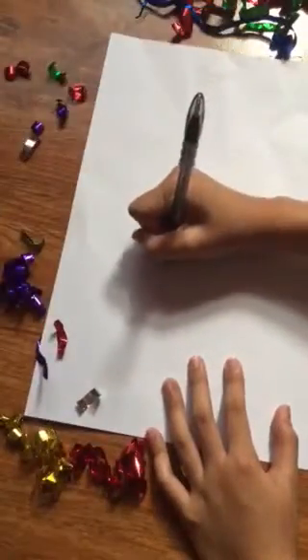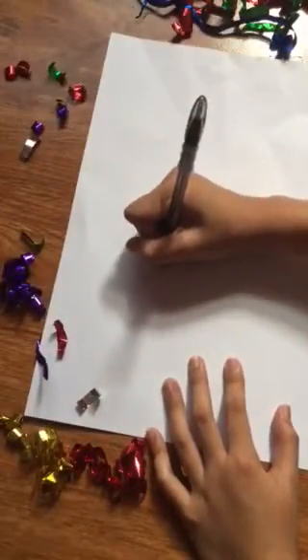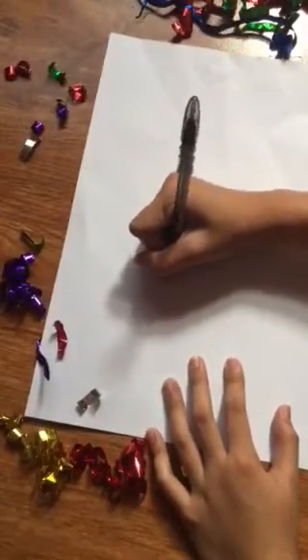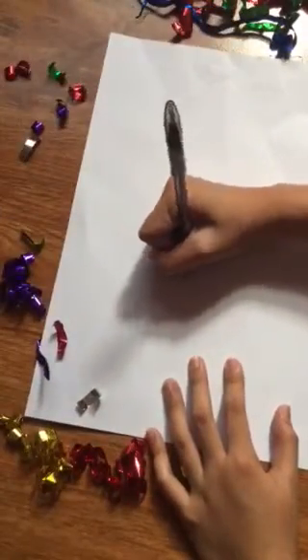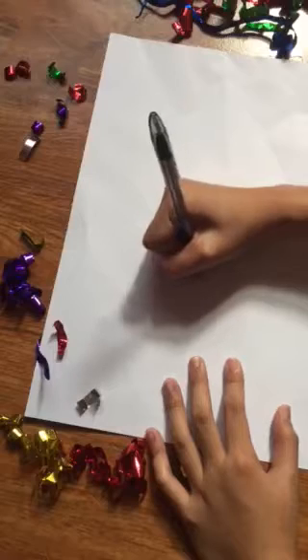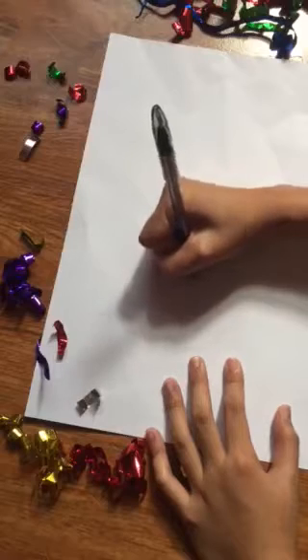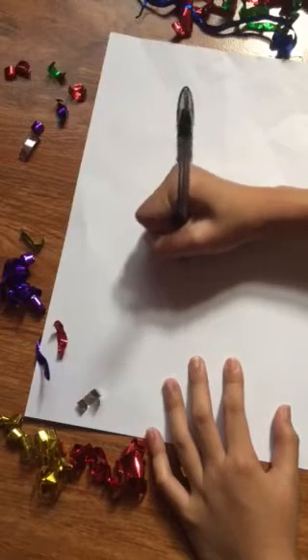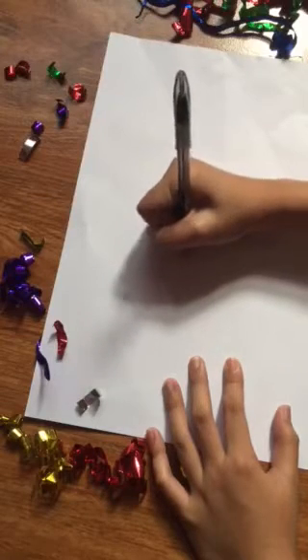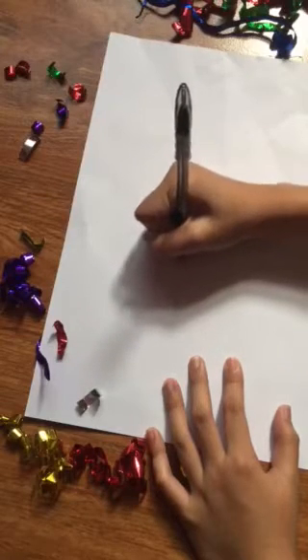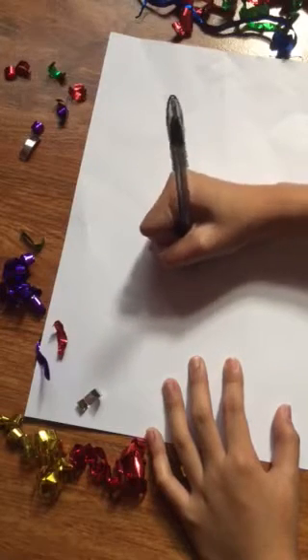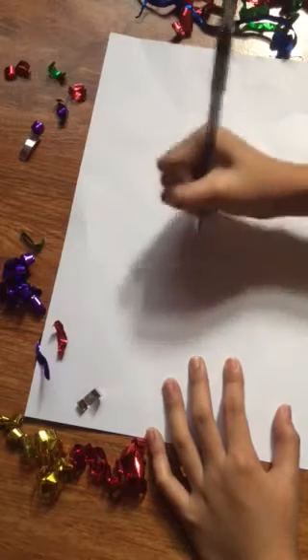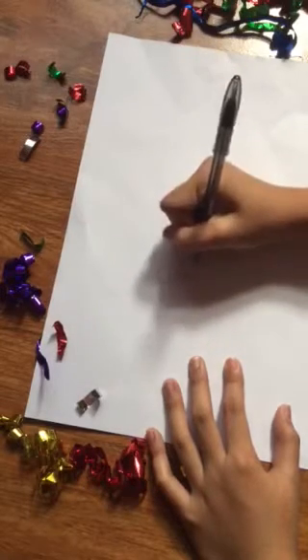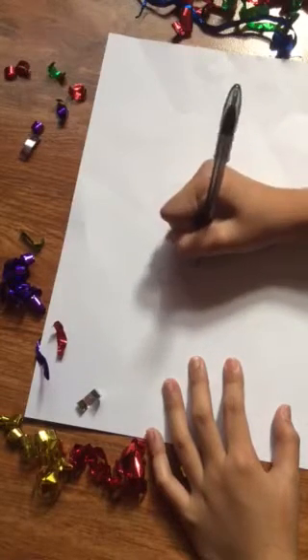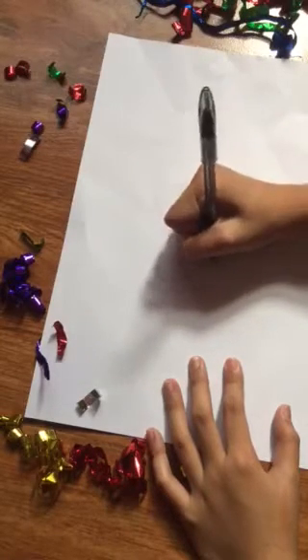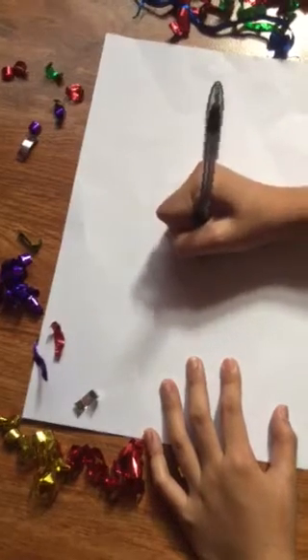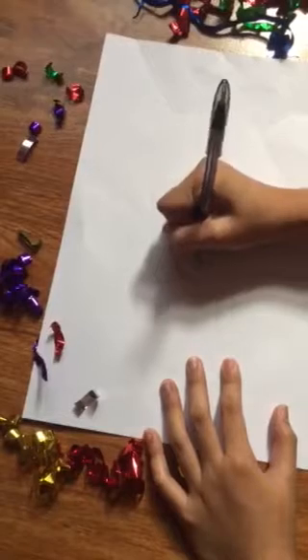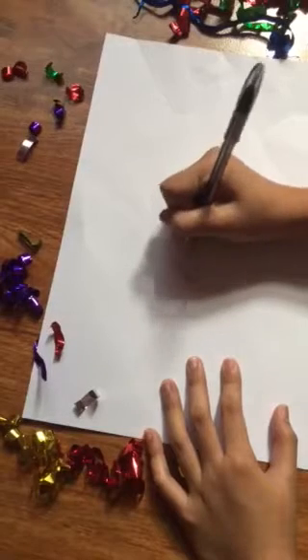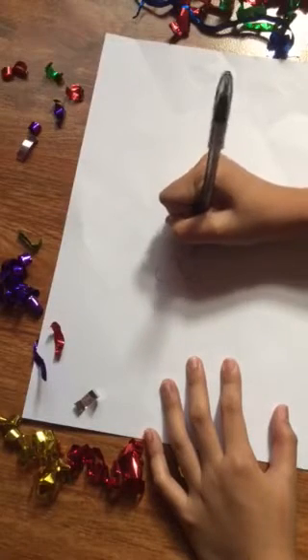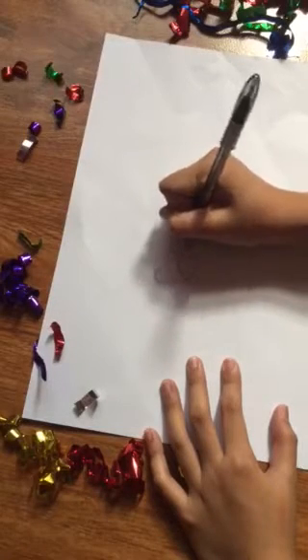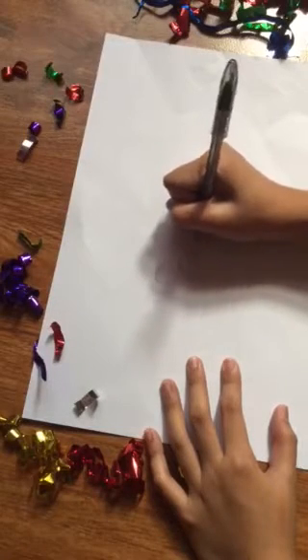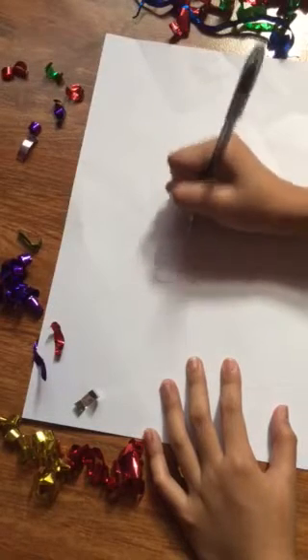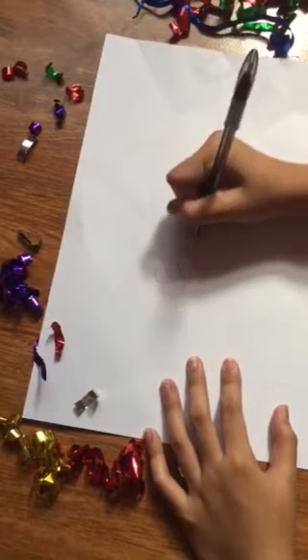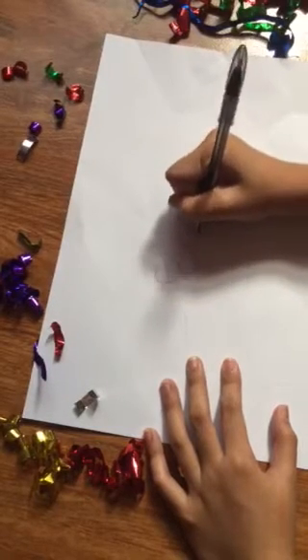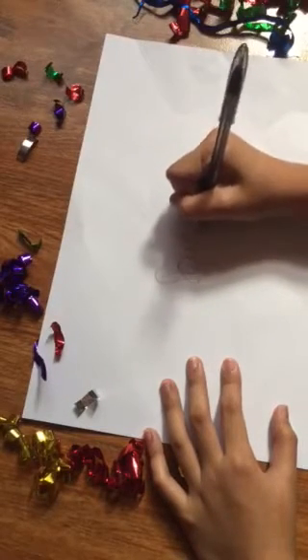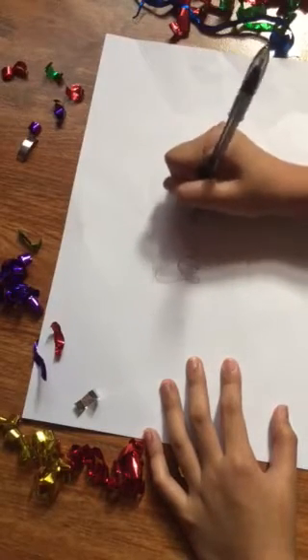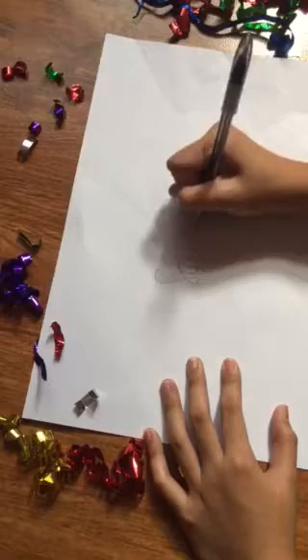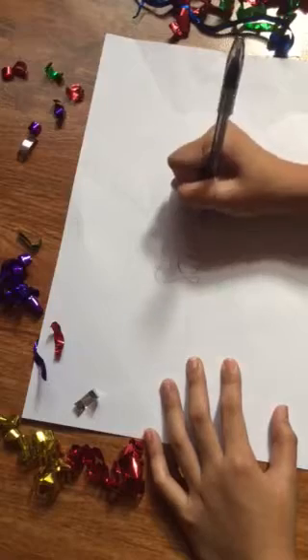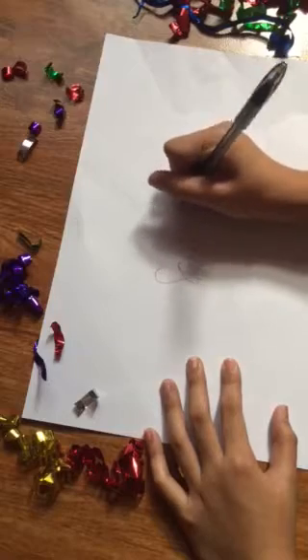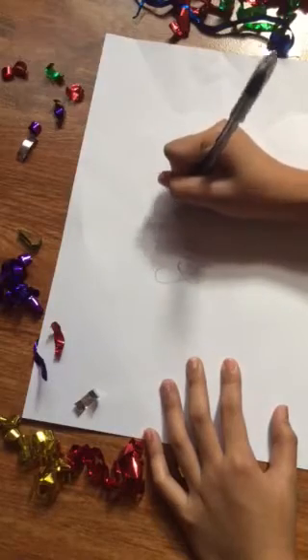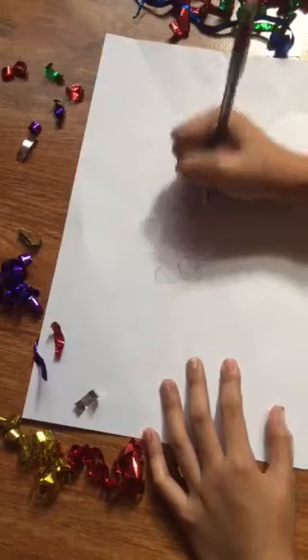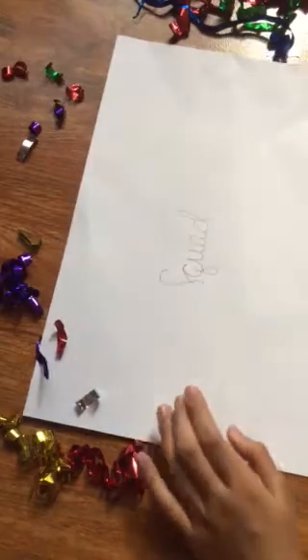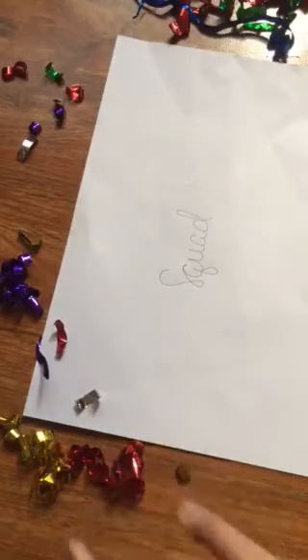Just write something on your paper. She's writing — what are you writing? I'm writing 'Squad.'